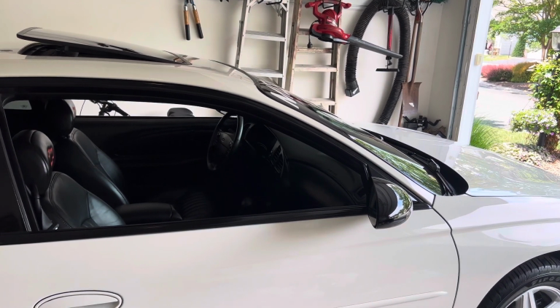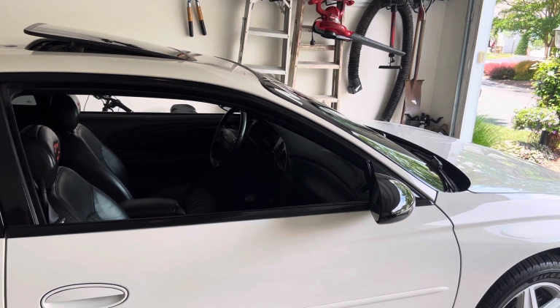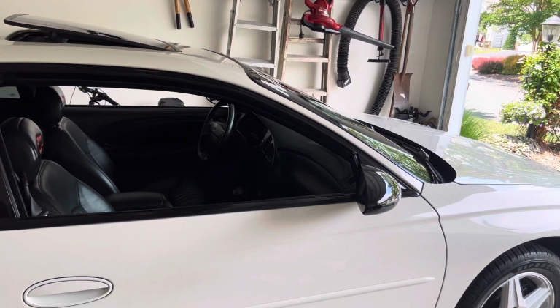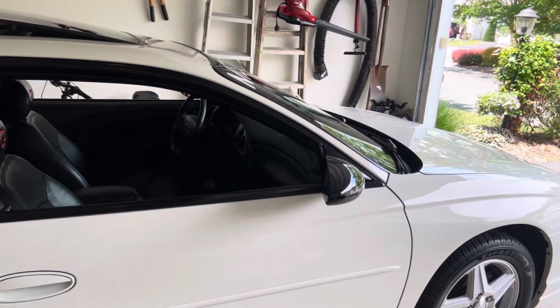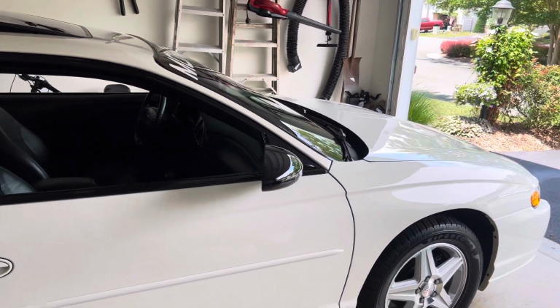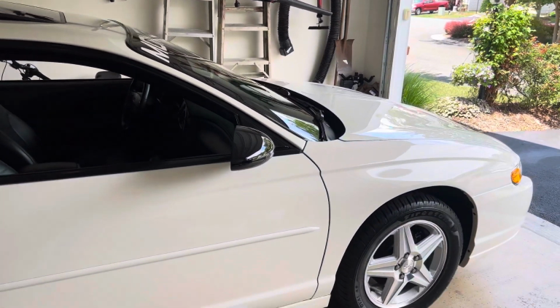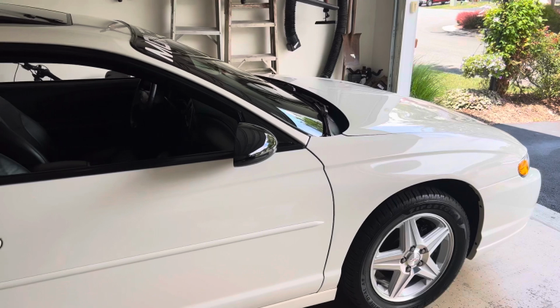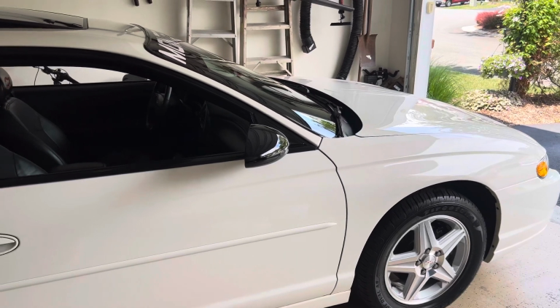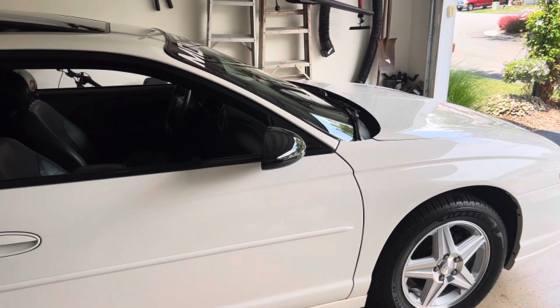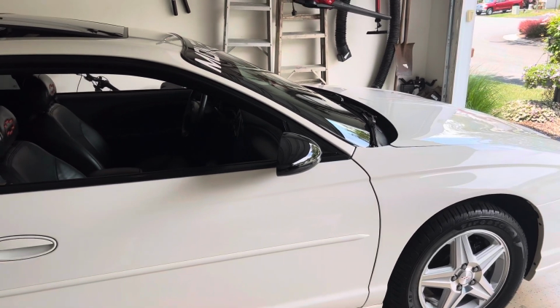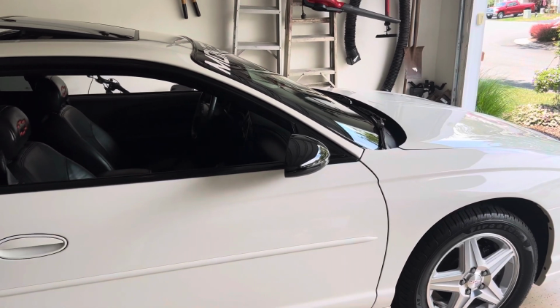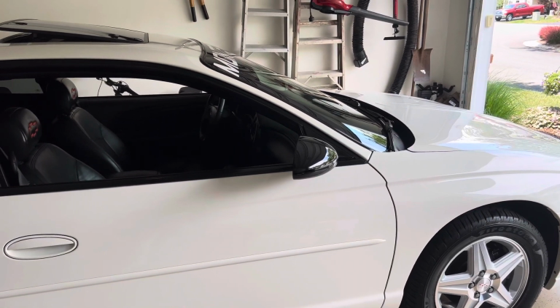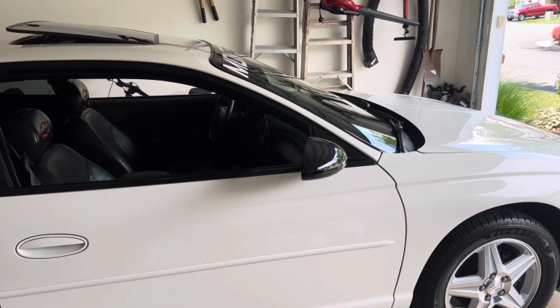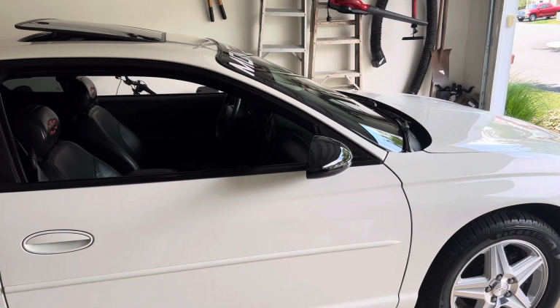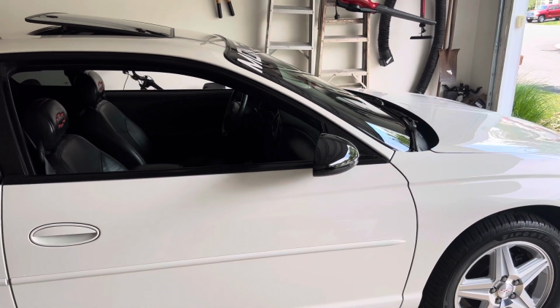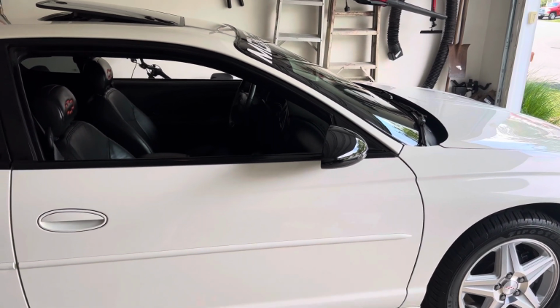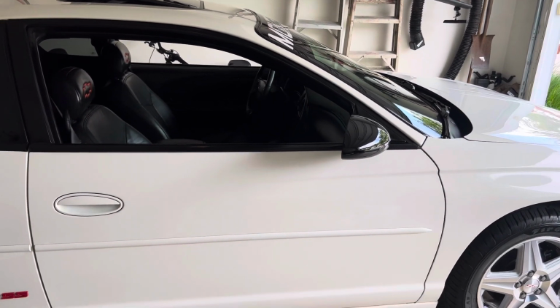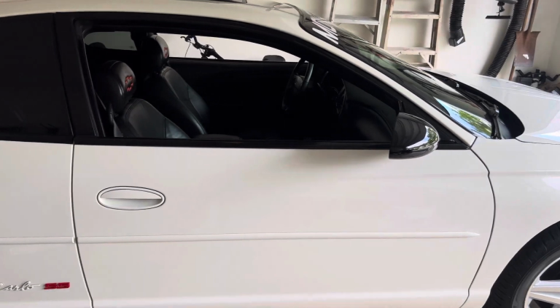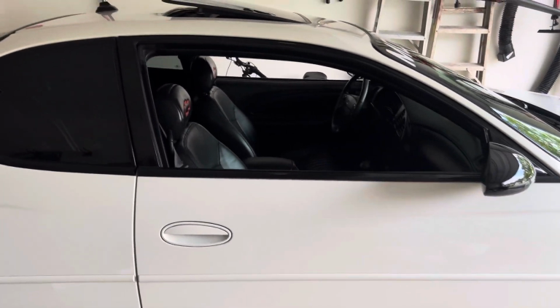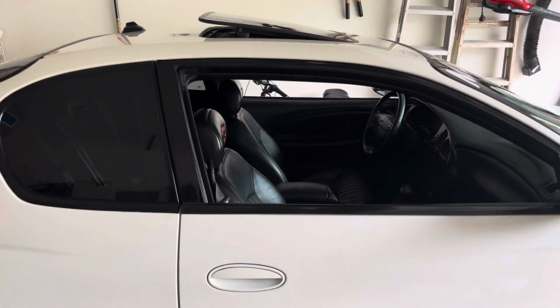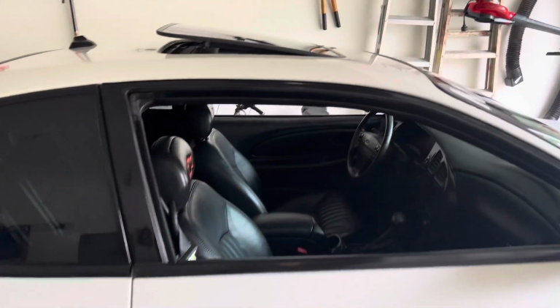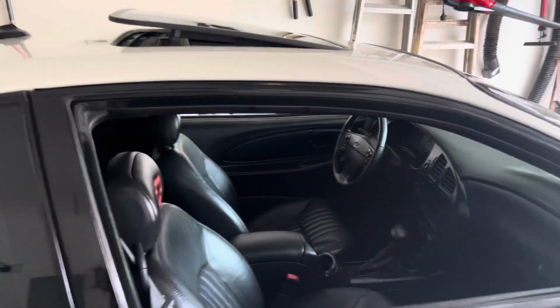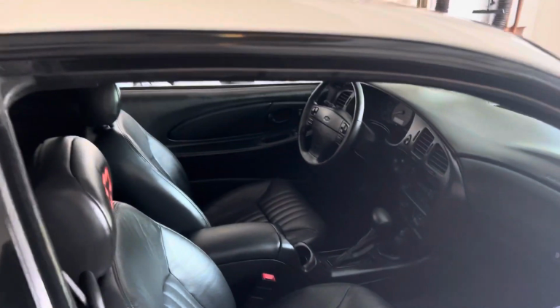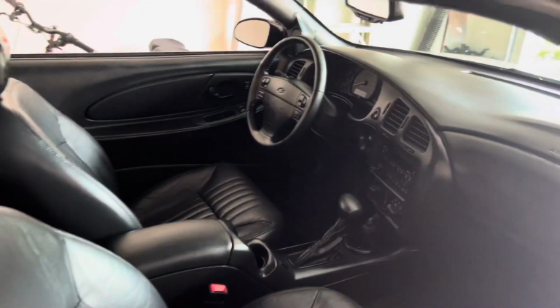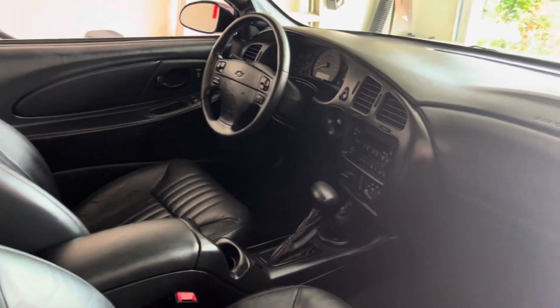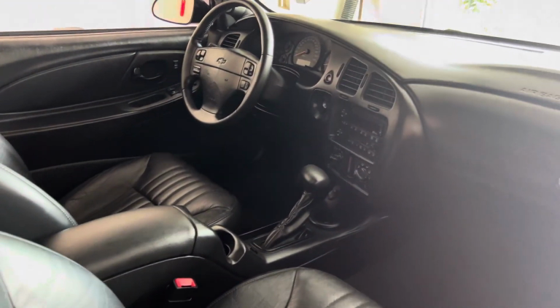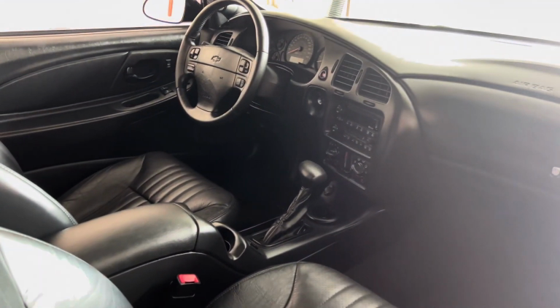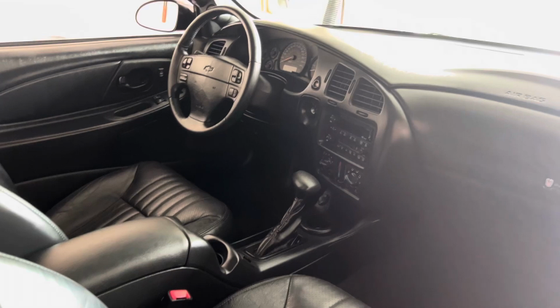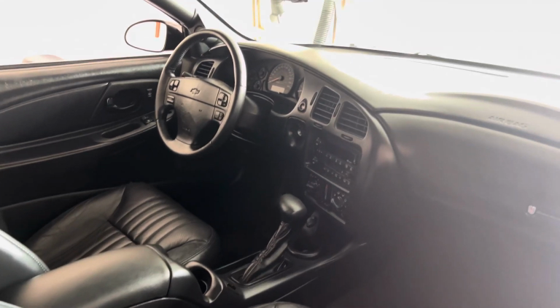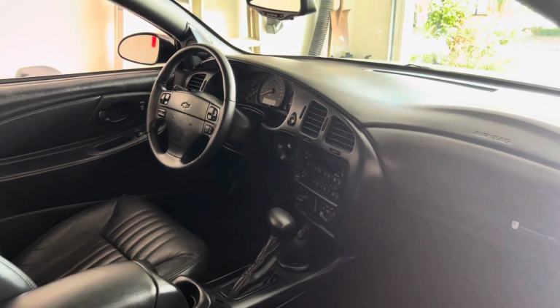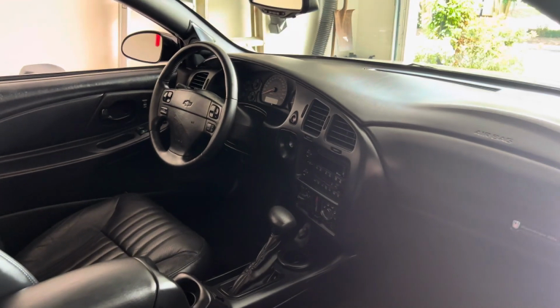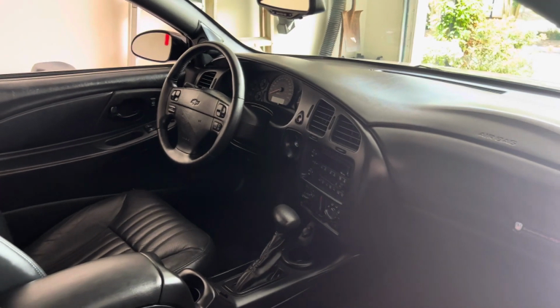It's almost about to hit 65,000 miles. Unfortunately I am putting the miles on a little faster than I would like, but it's a really fun car to drive, and every time I have the opportunity to drive, I drive.